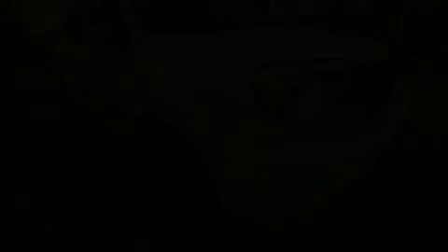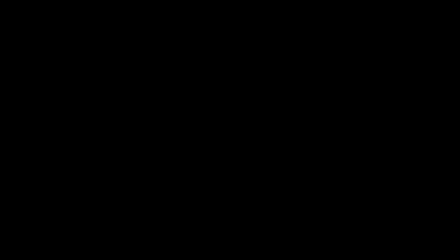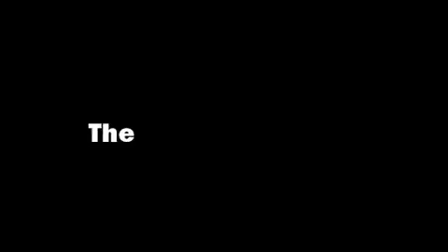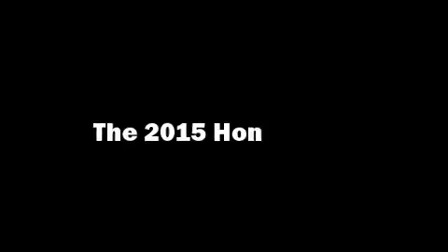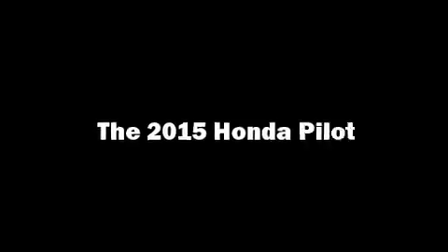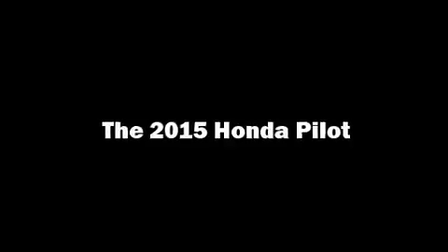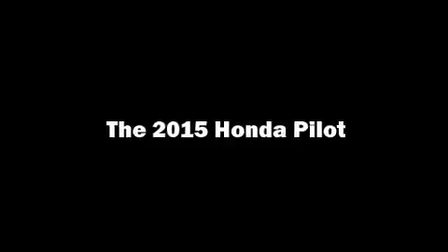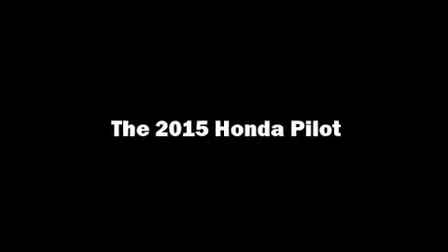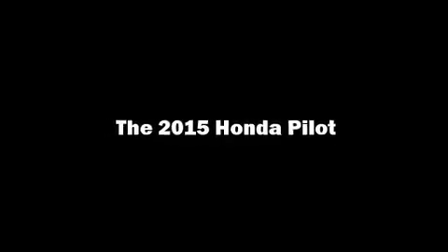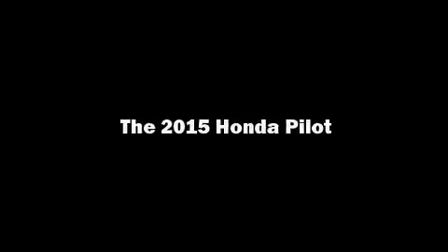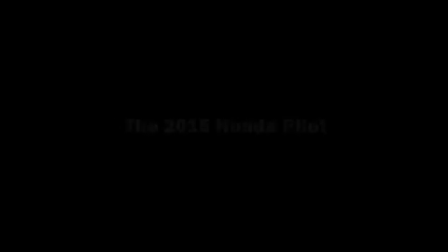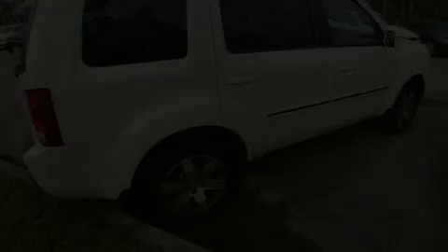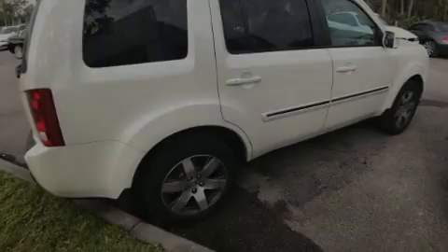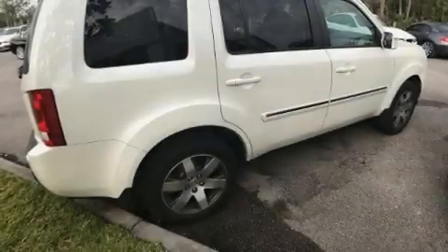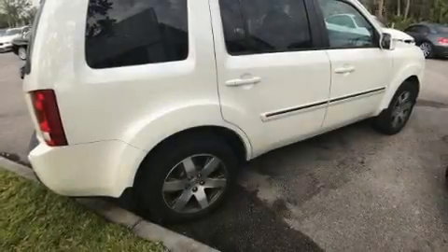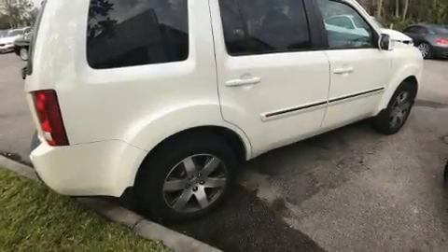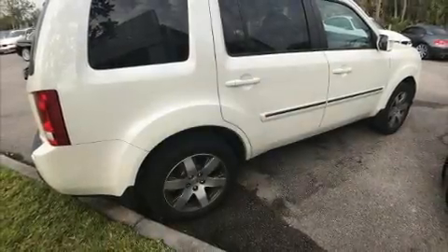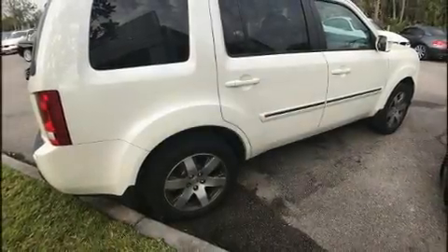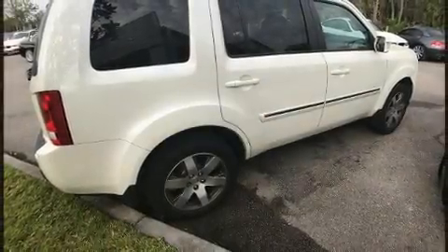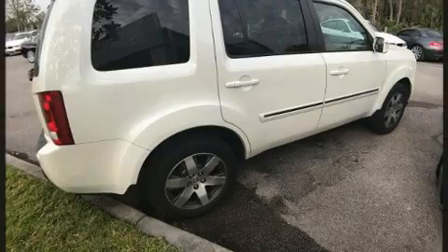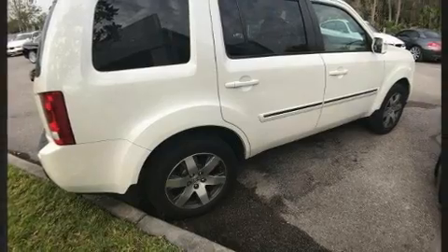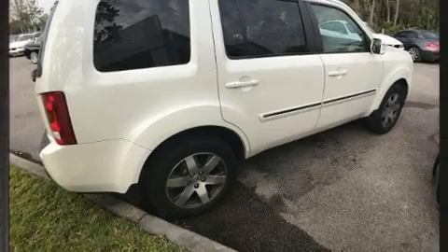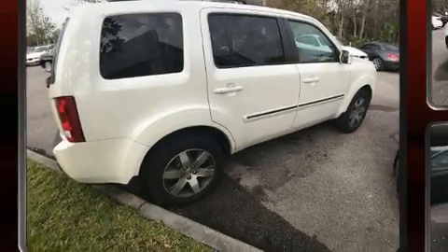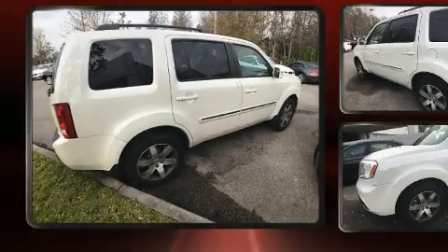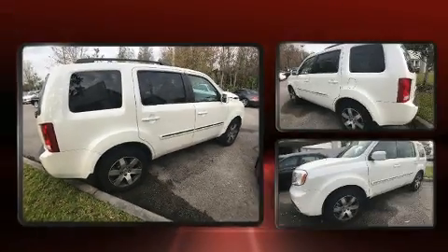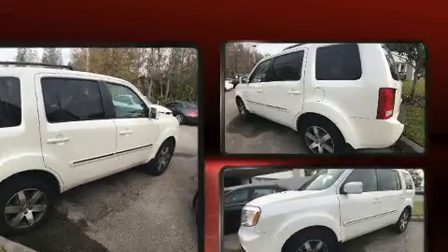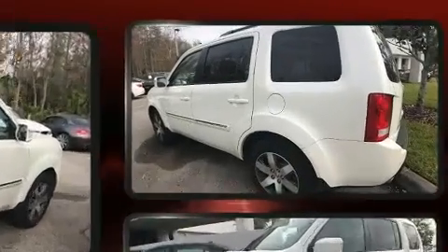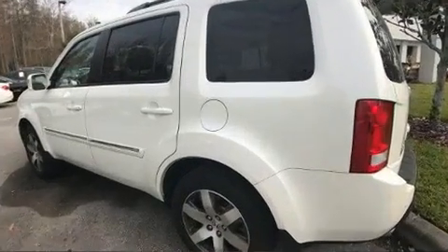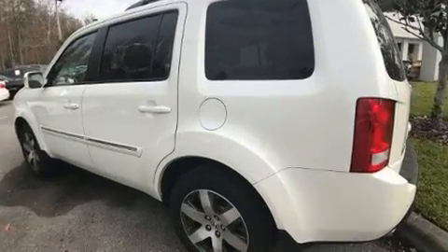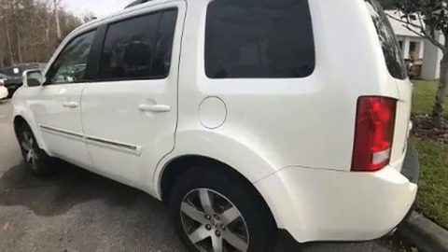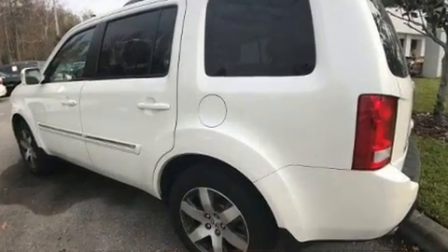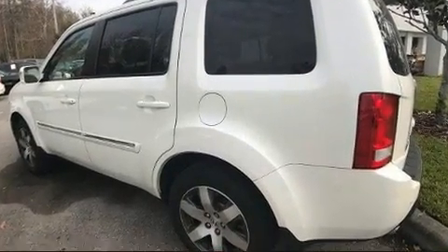Load your family into the 2015 Honda Pilot. It features a front-wheel drive platform, an automatic transmission, and a 3.5-liter six-cylinder engine.